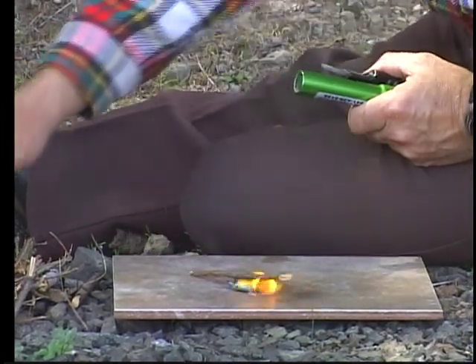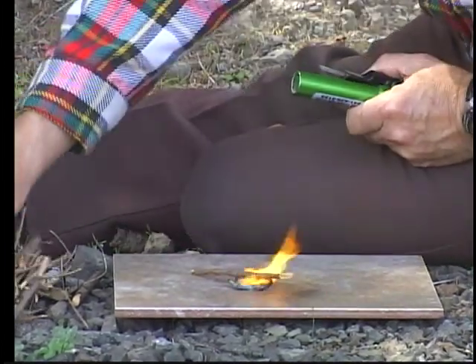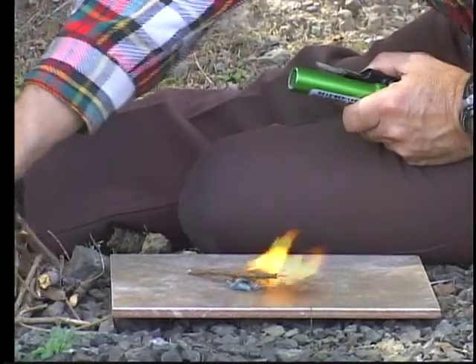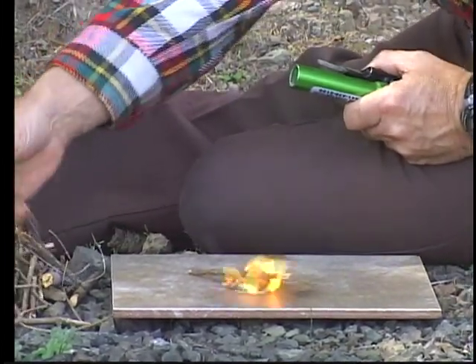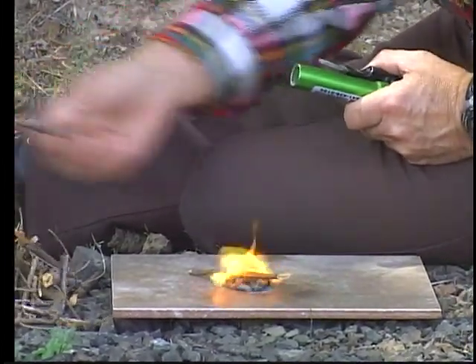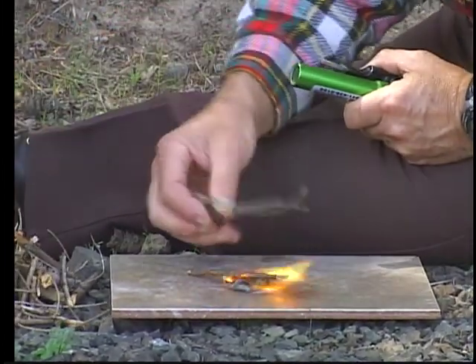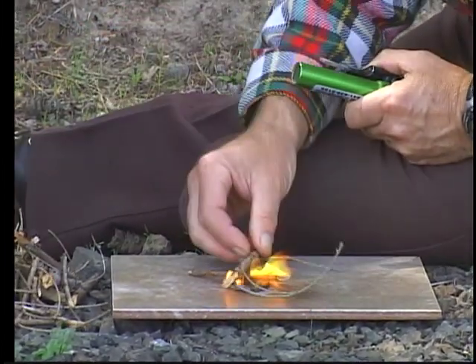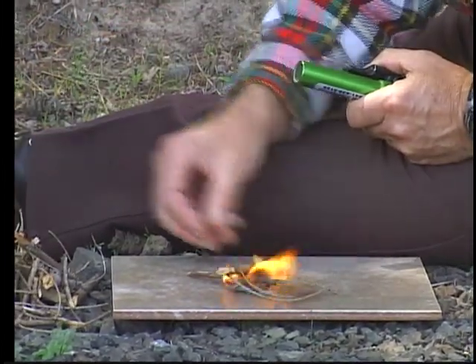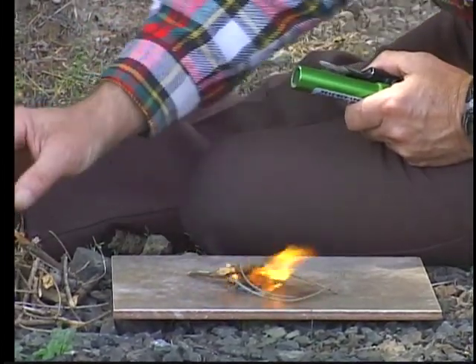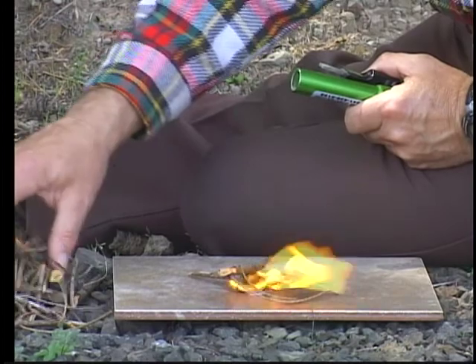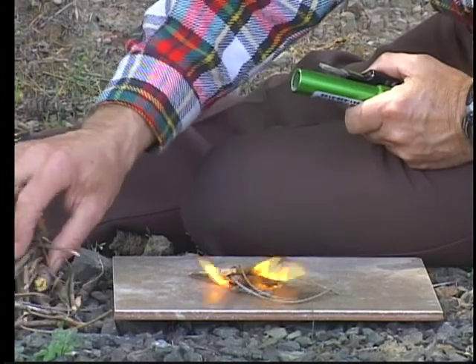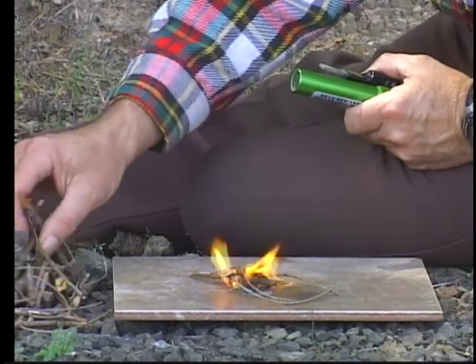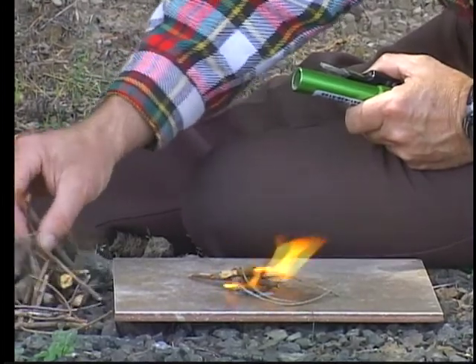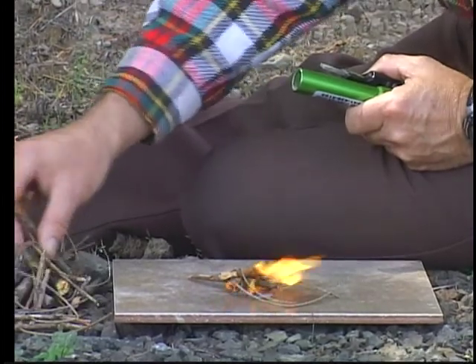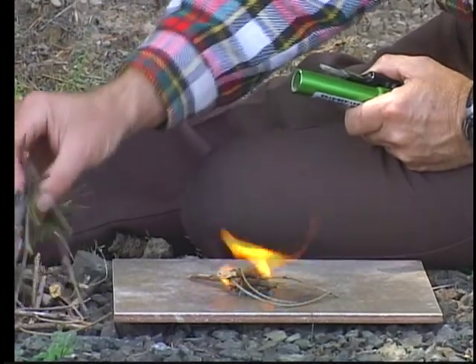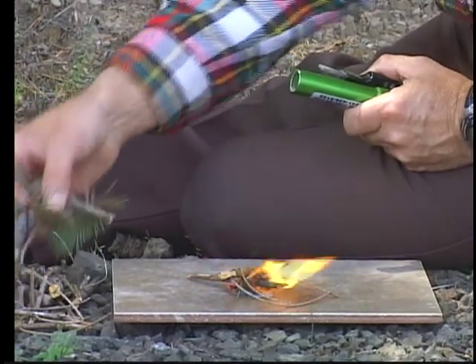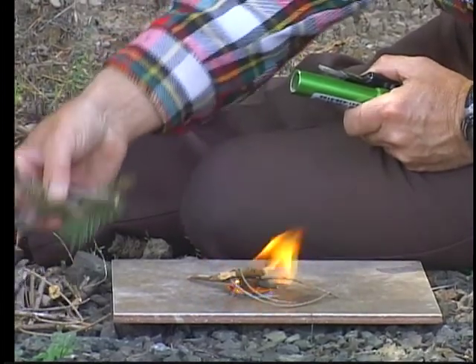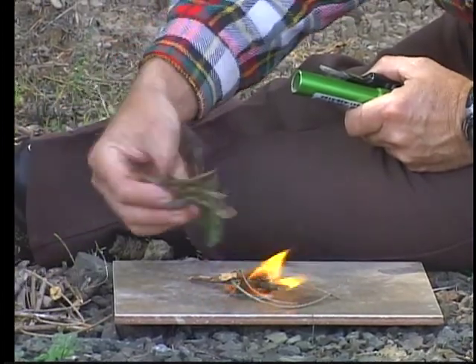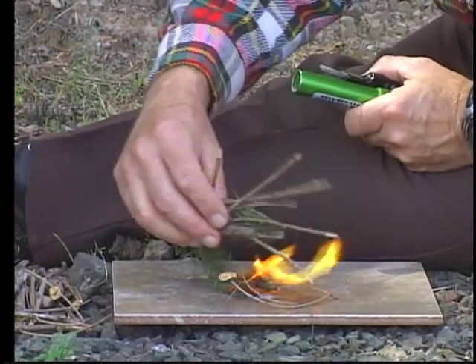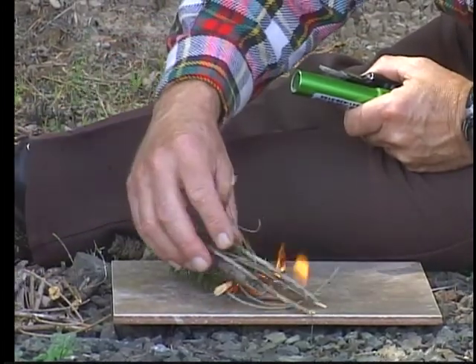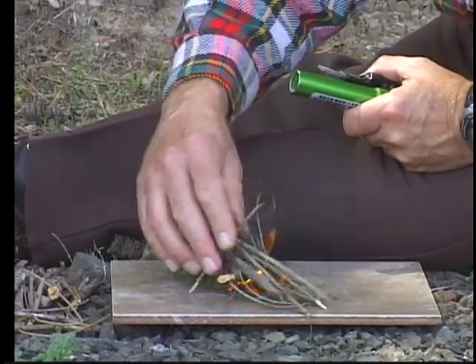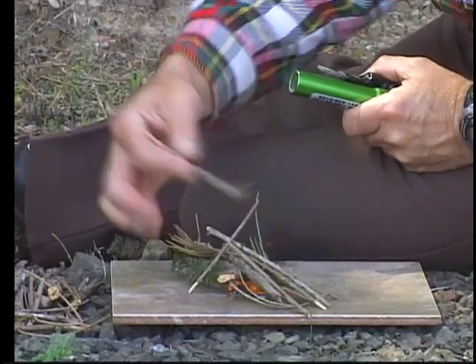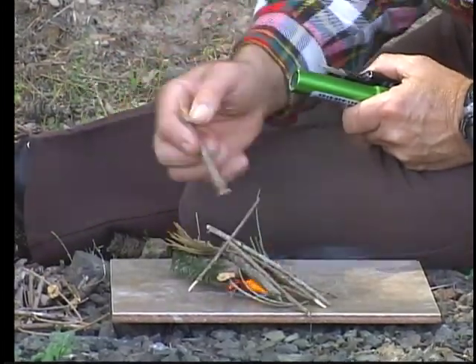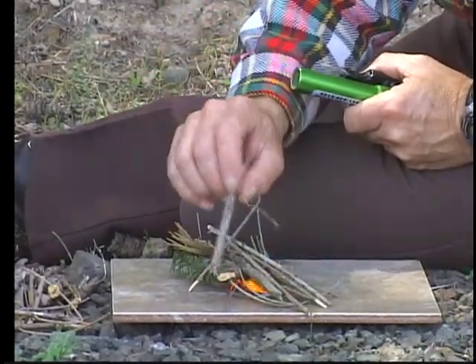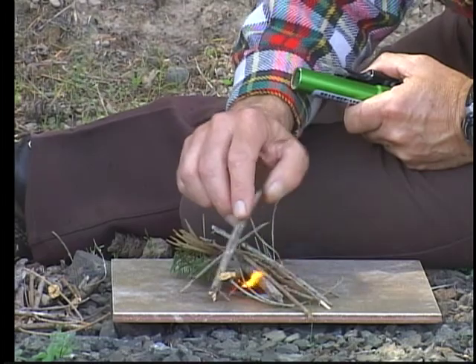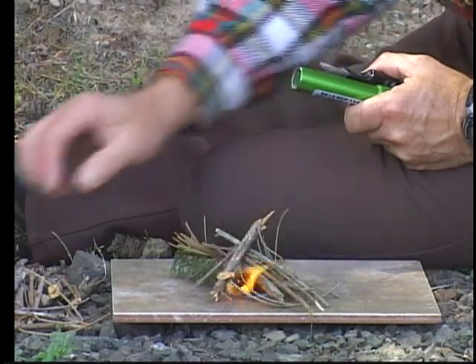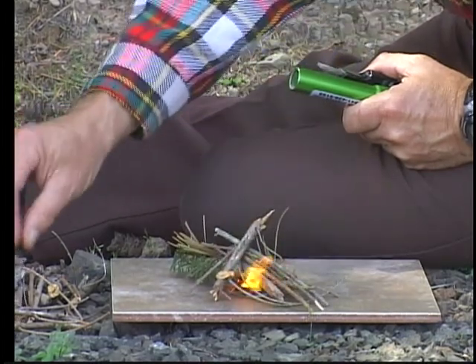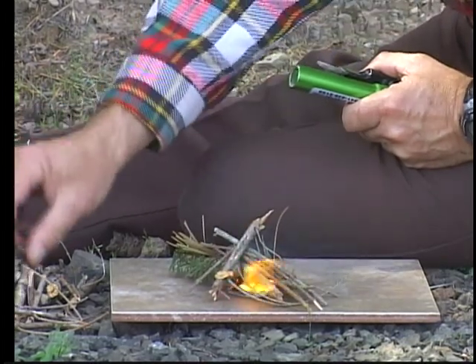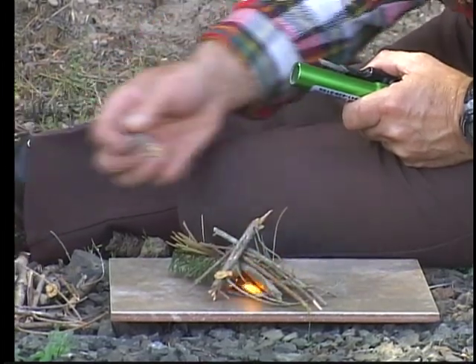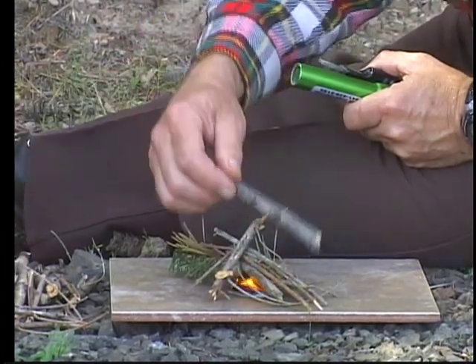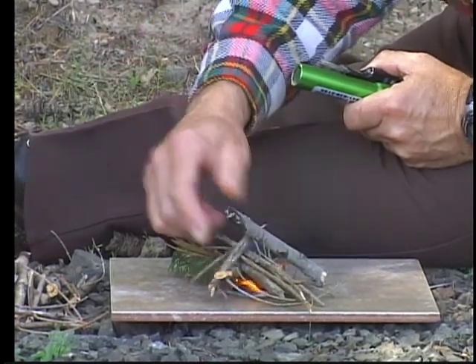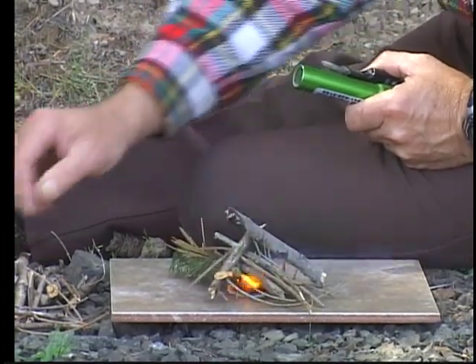Prep your timber beforehand or add to it. There's enough burning power in there to get your fire going so that you don't get hypothermia and your hands stop working.